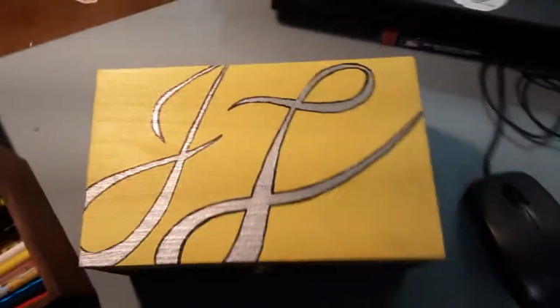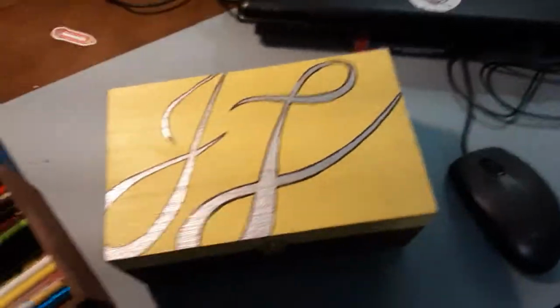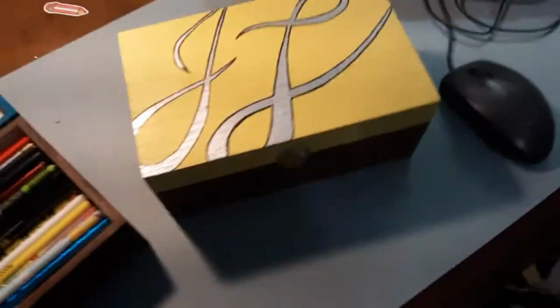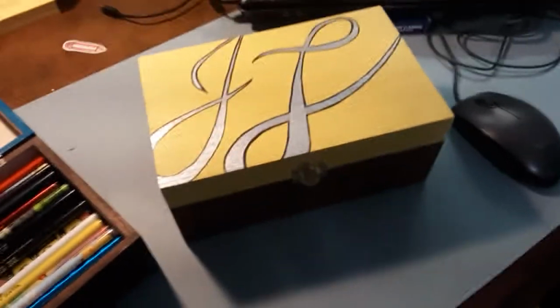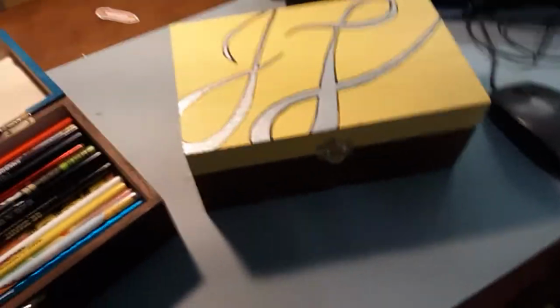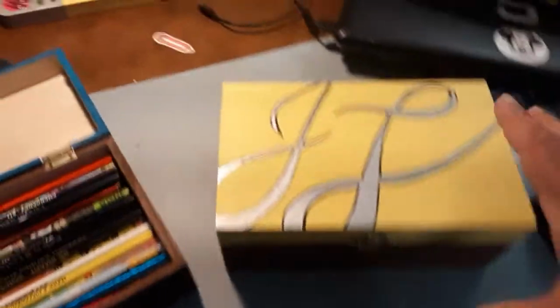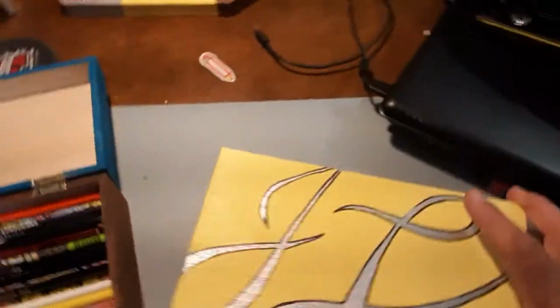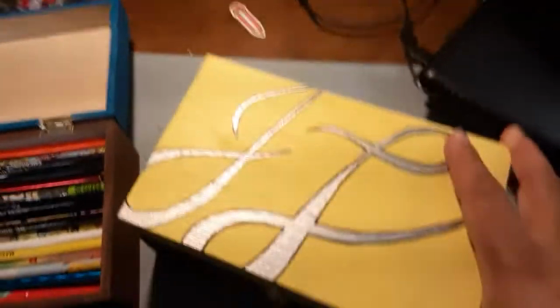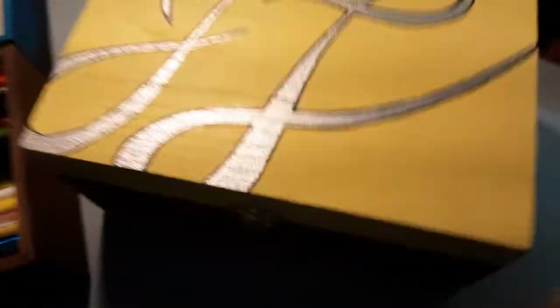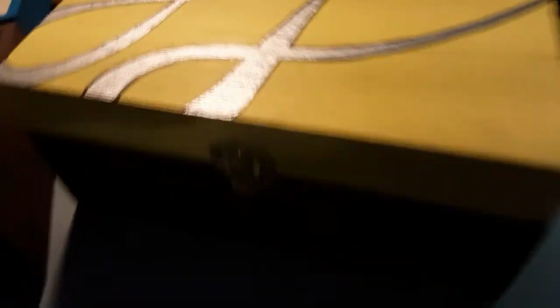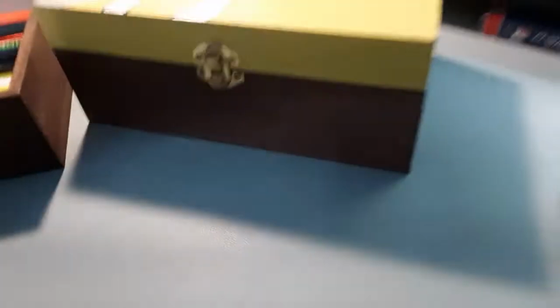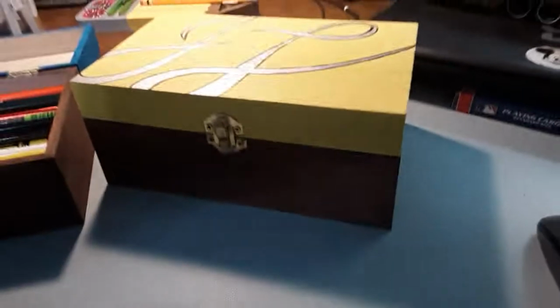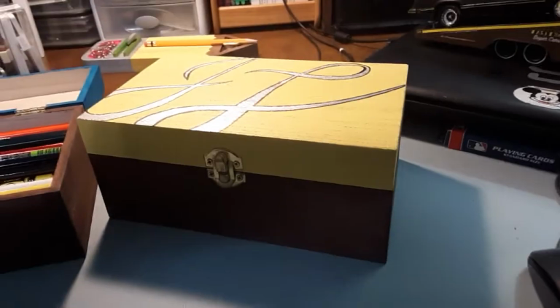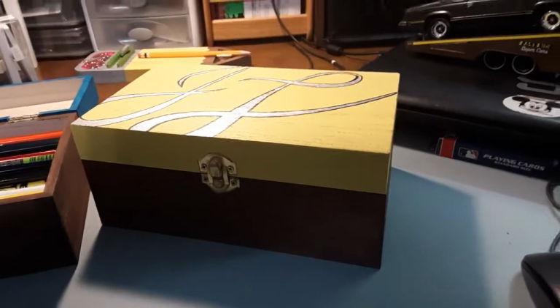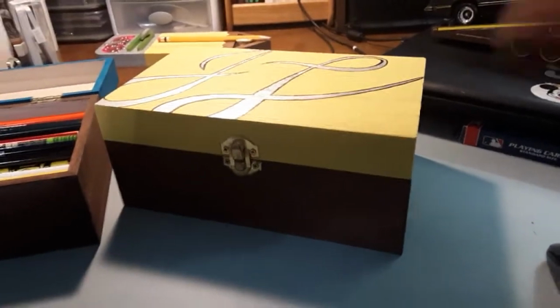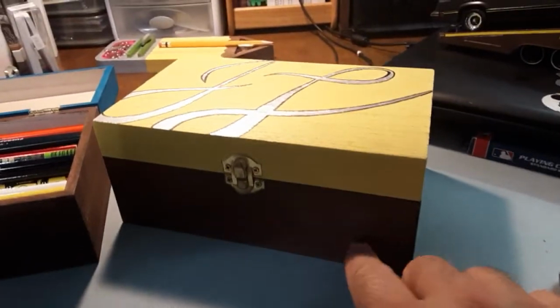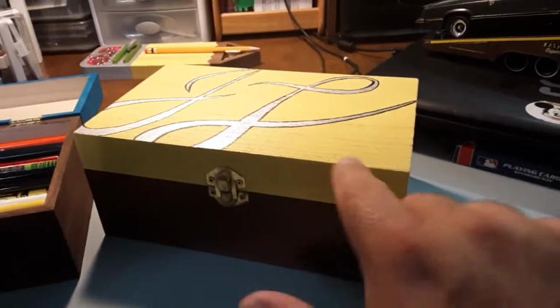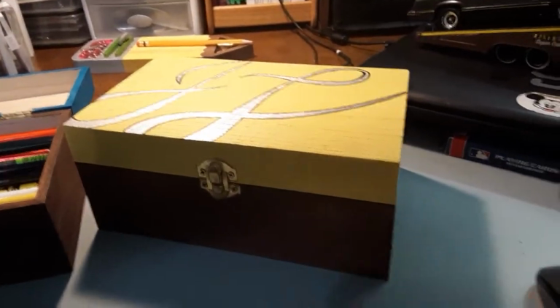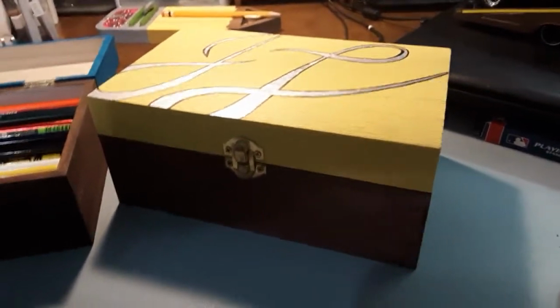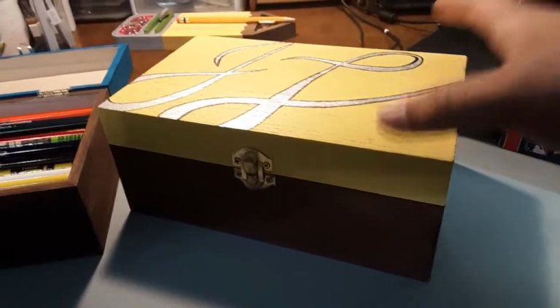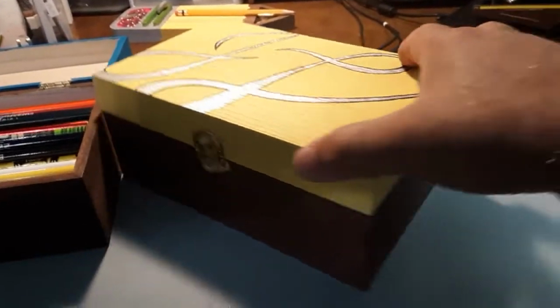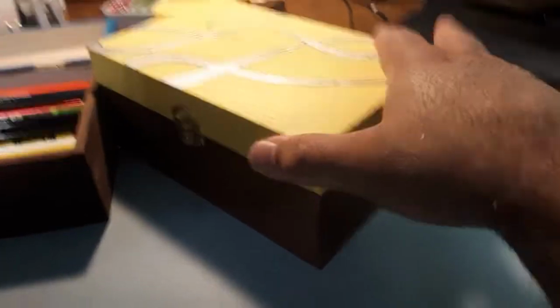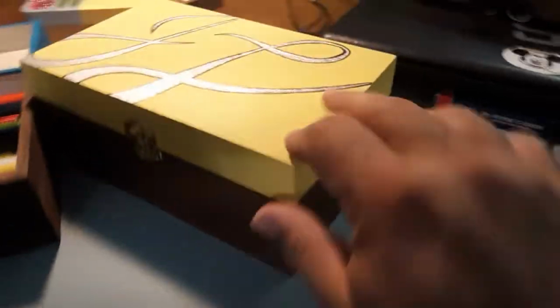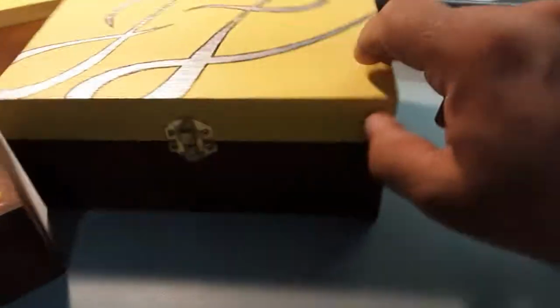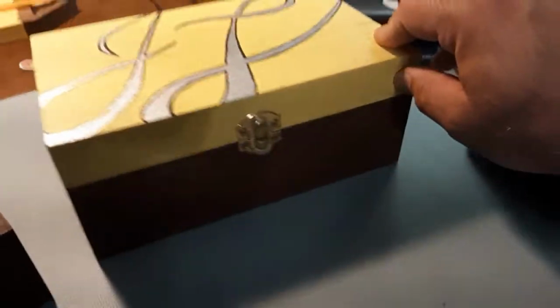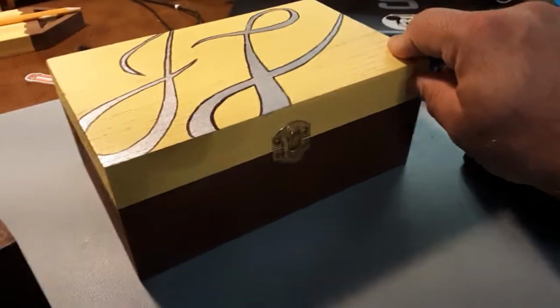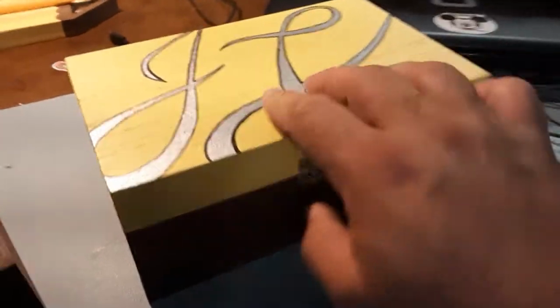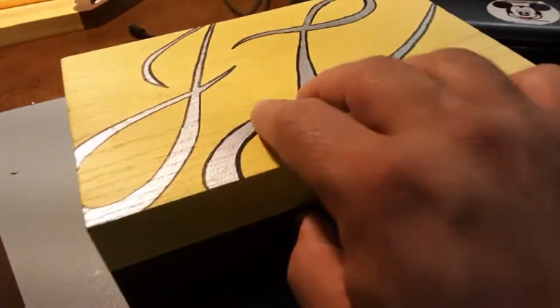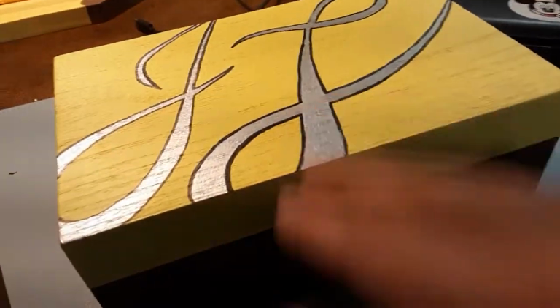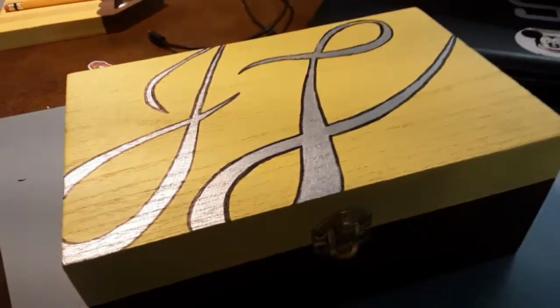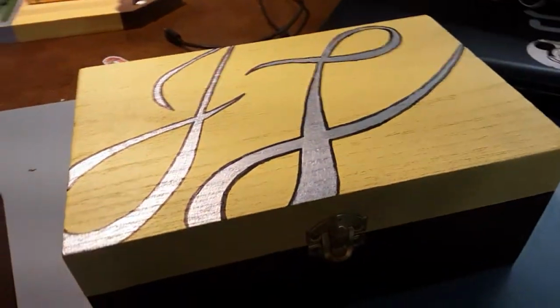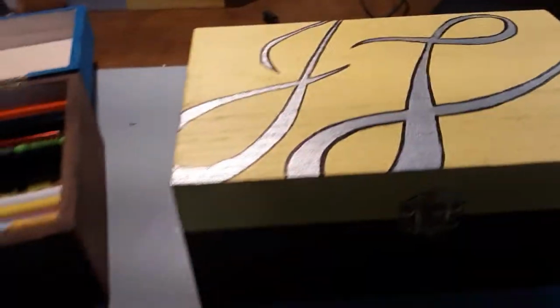I think it's a pretty good setup. It has the brown two-tone here with the yellow, kind of like a coffee or coffee talk with the silver paint. I thought that came out good.